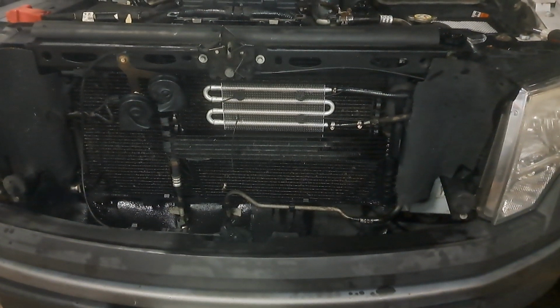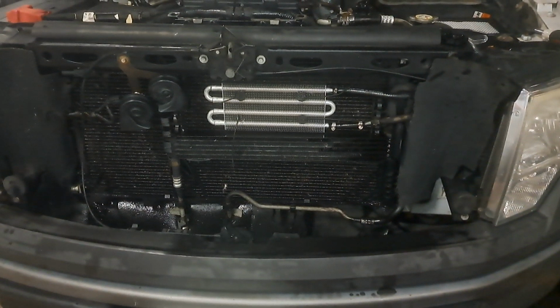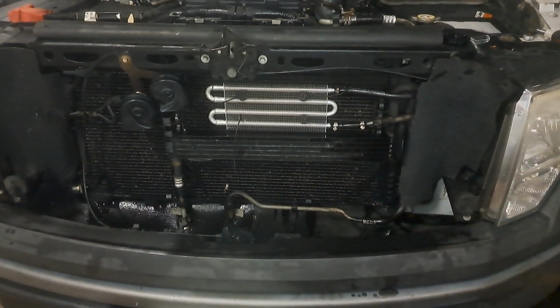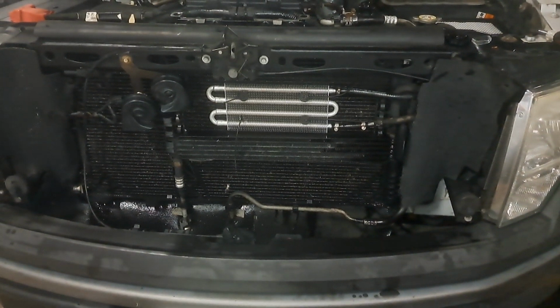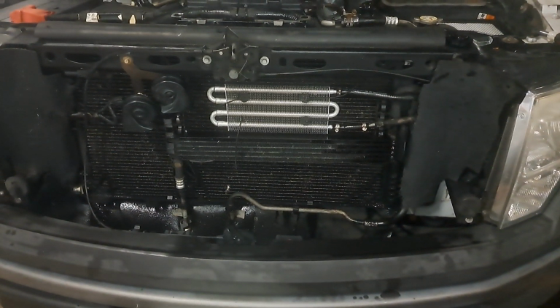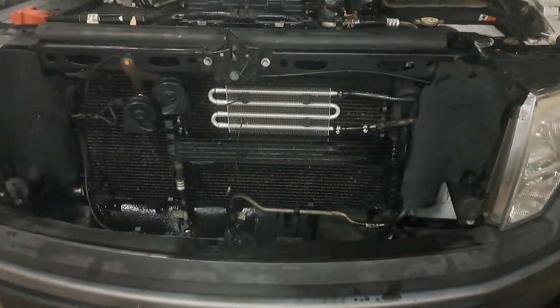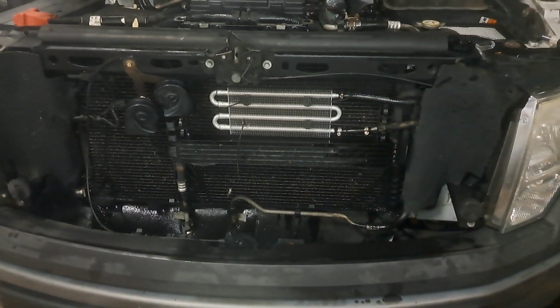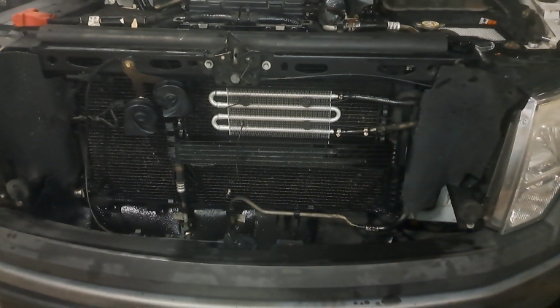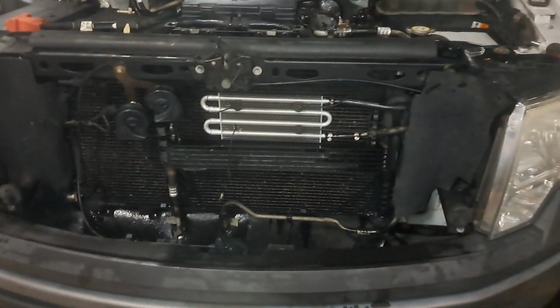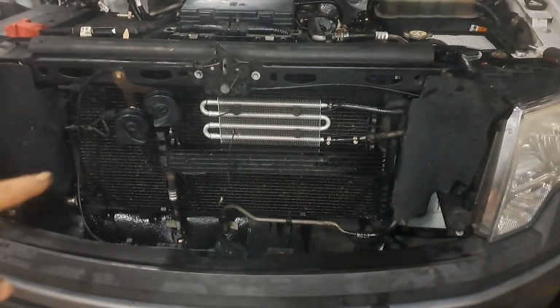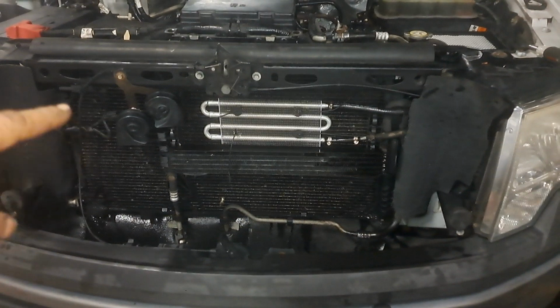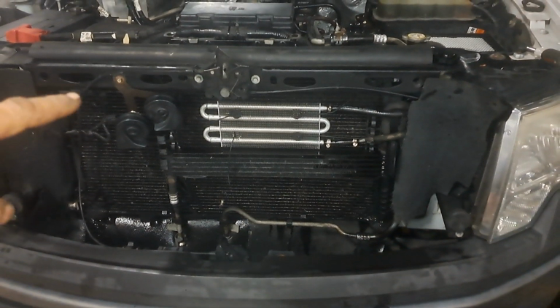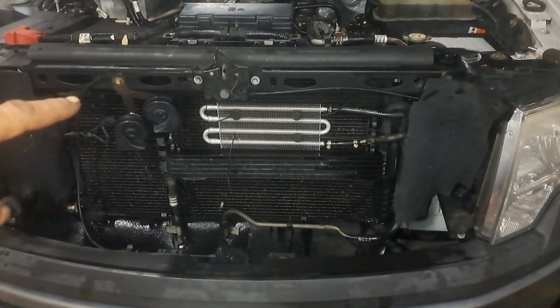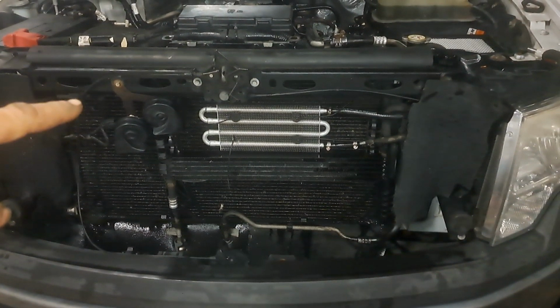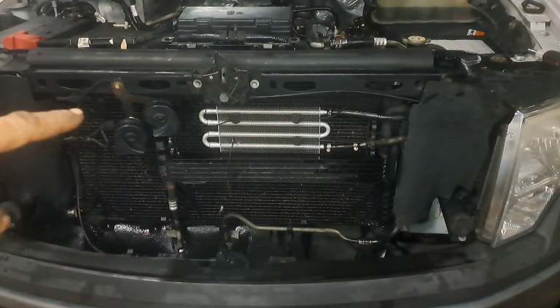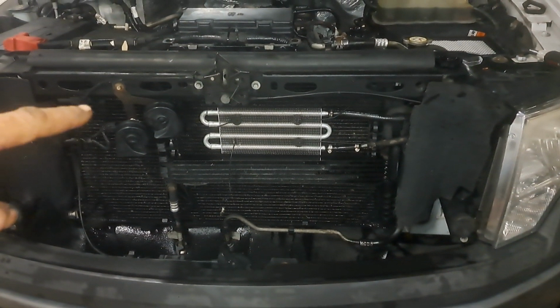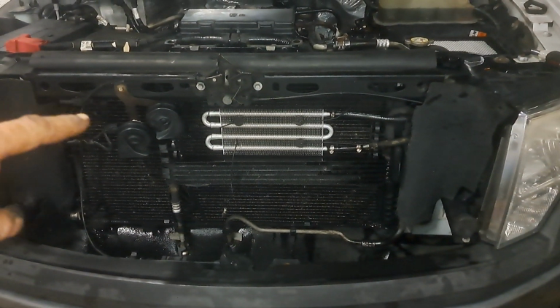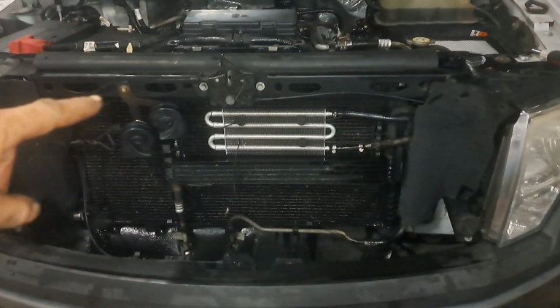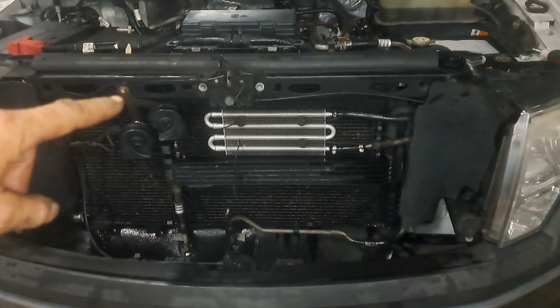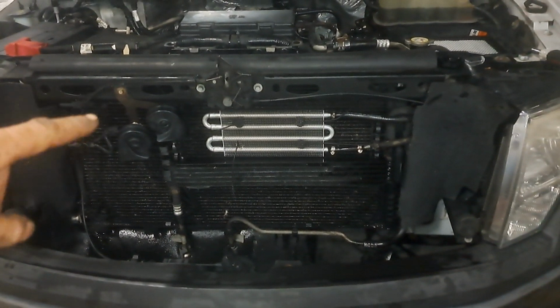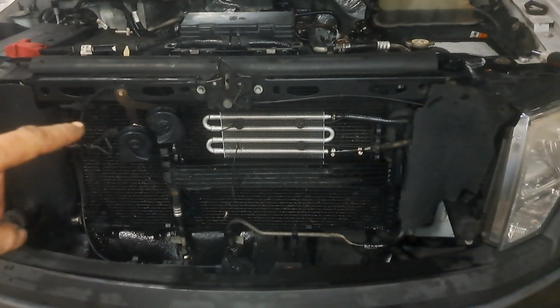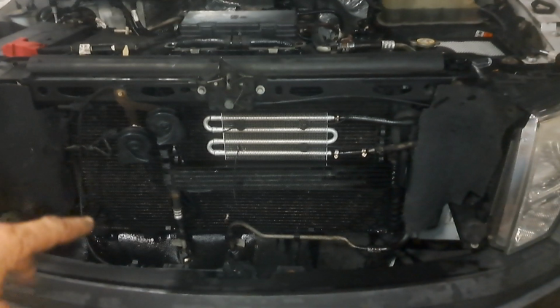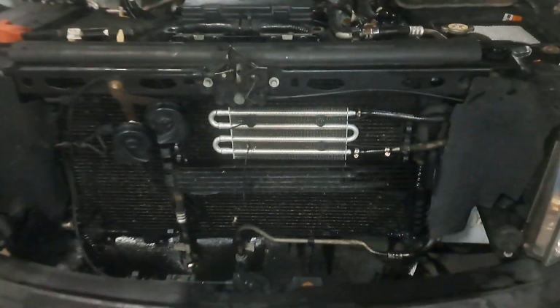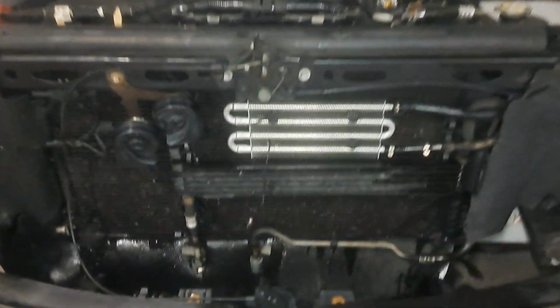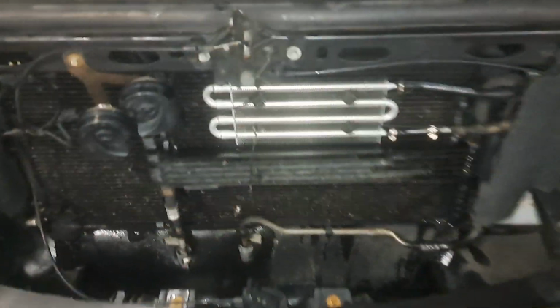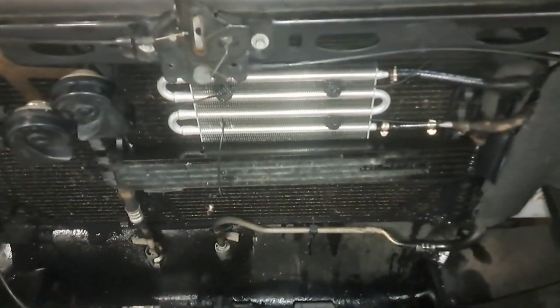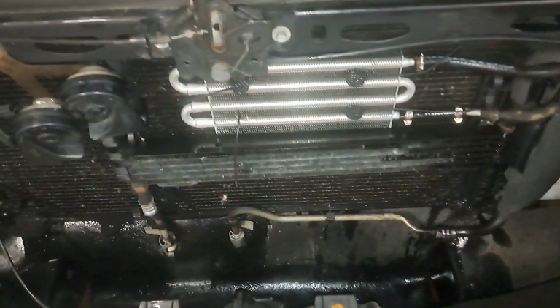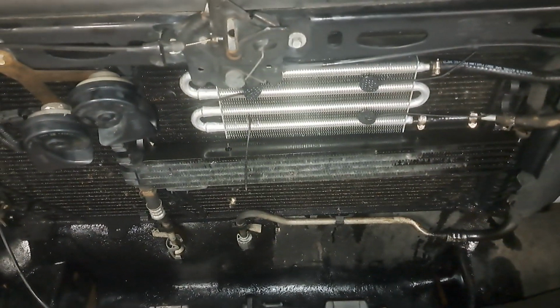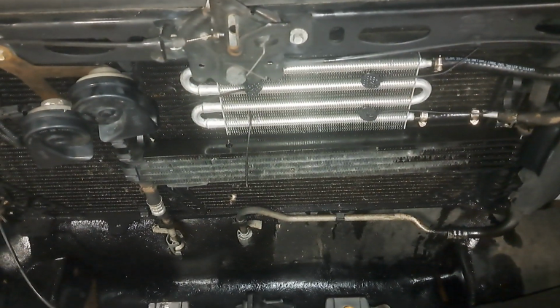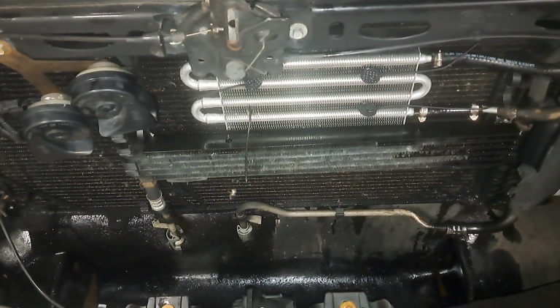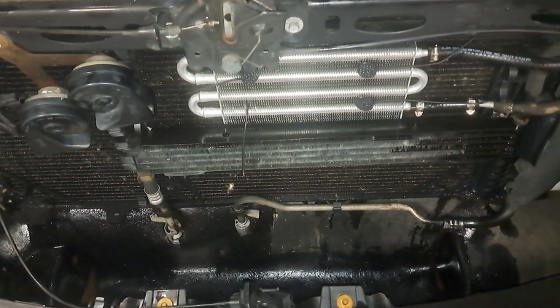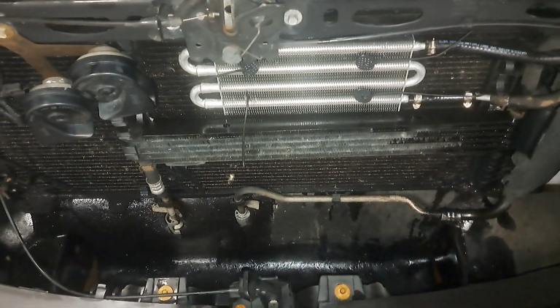This is a 2009 F-150 and it had a big power steering leak in this front radiator right here. It was just gushing — coming out like almost half a quart a day or so.